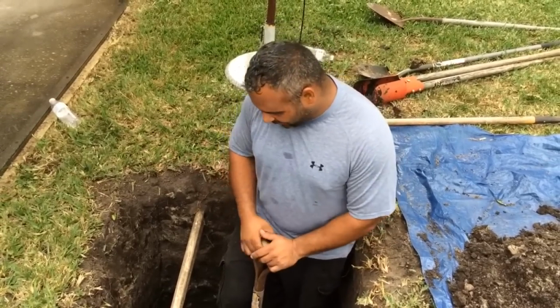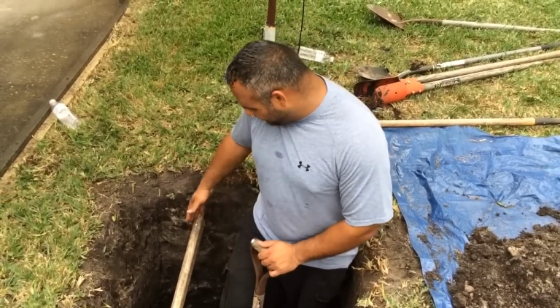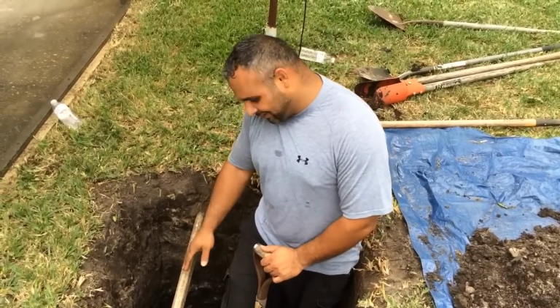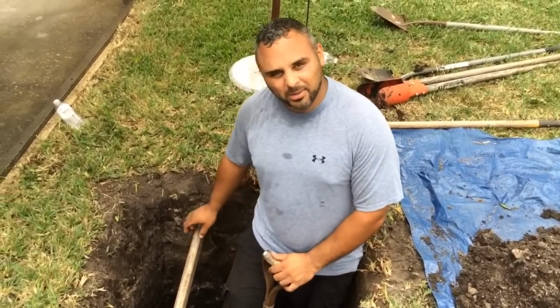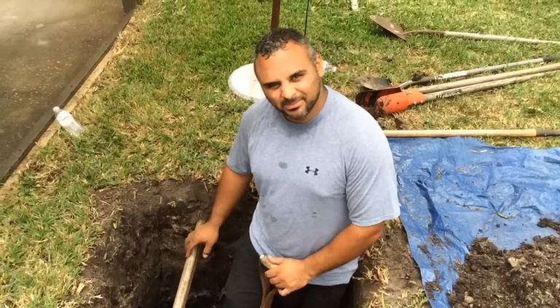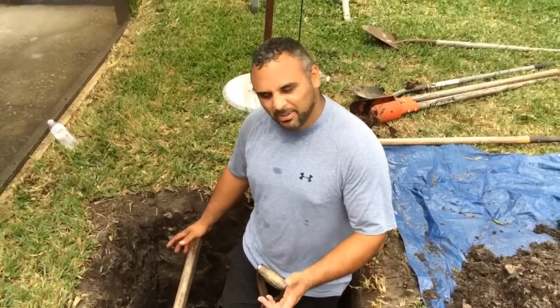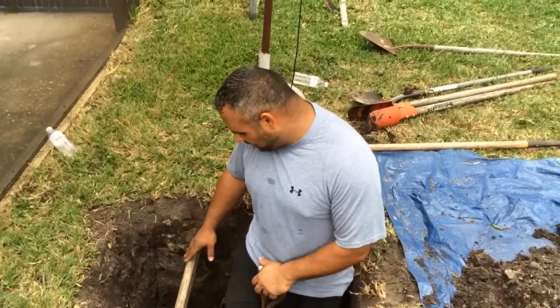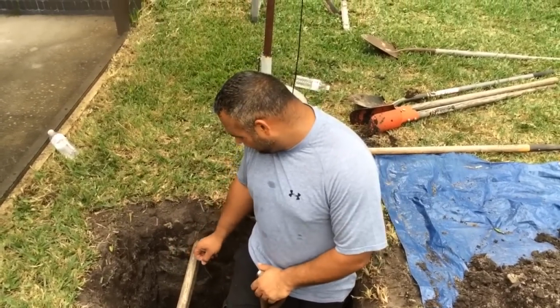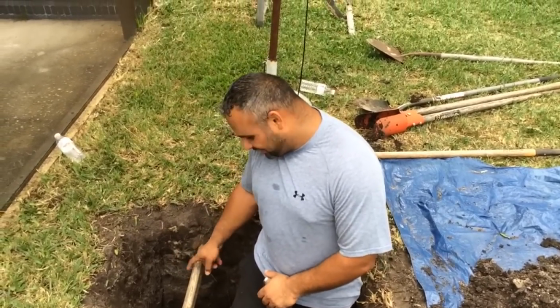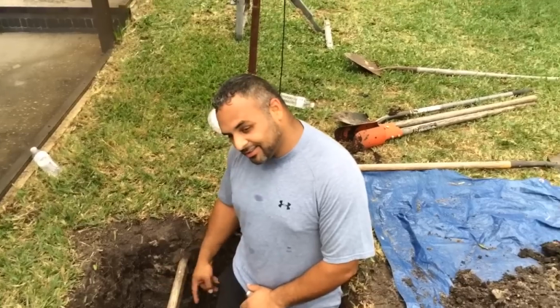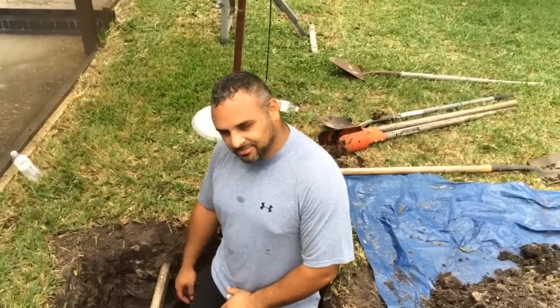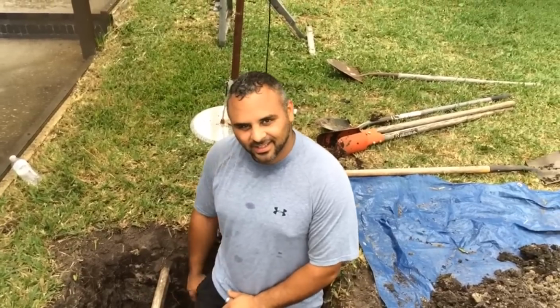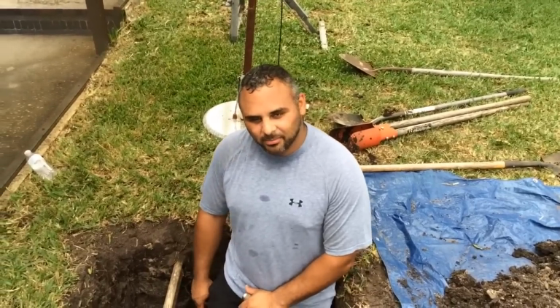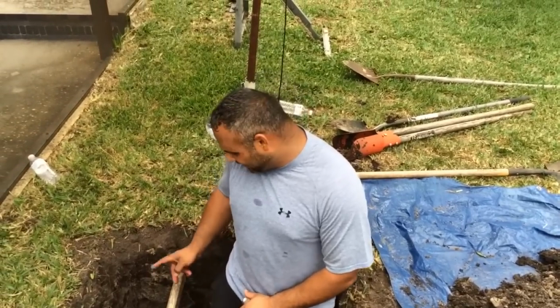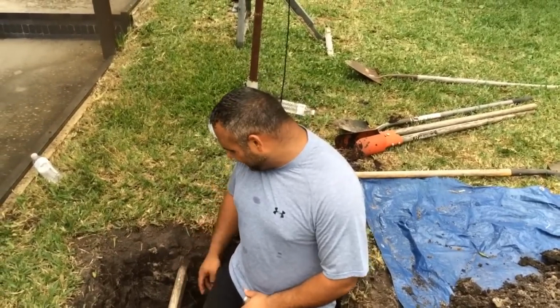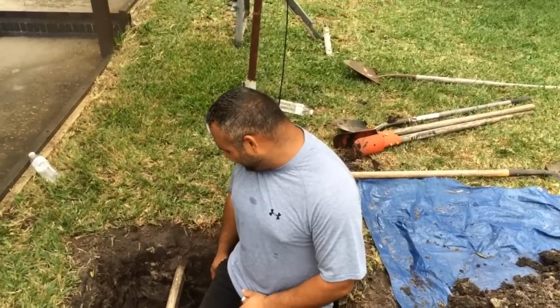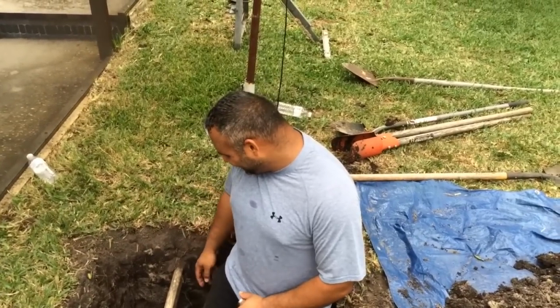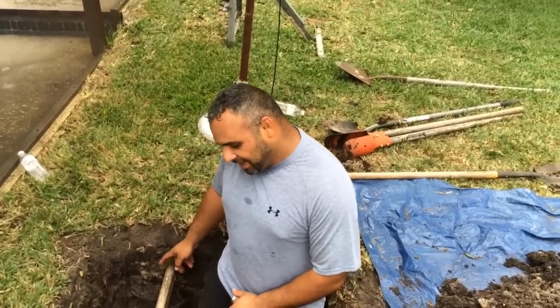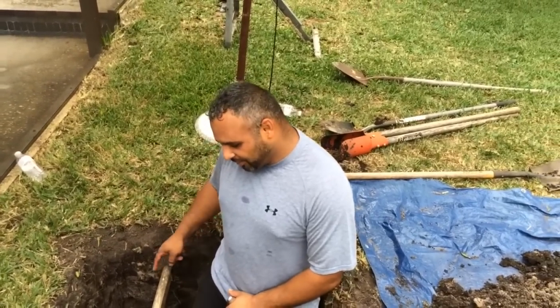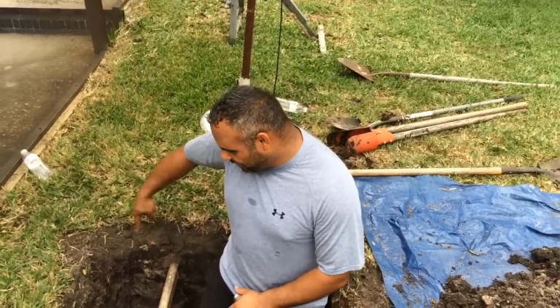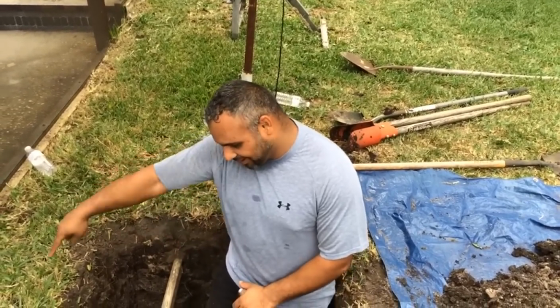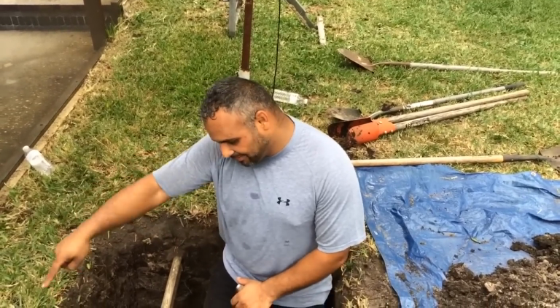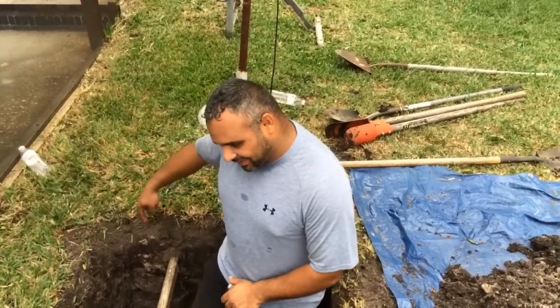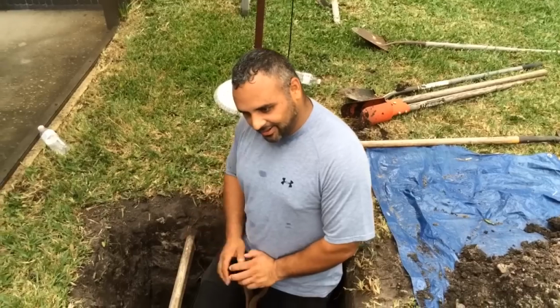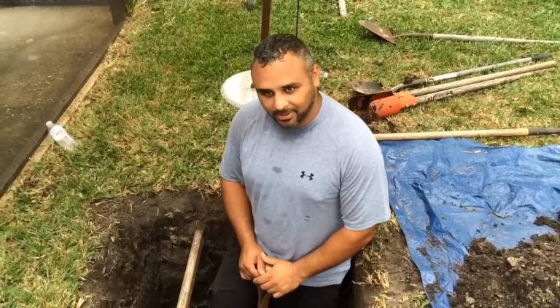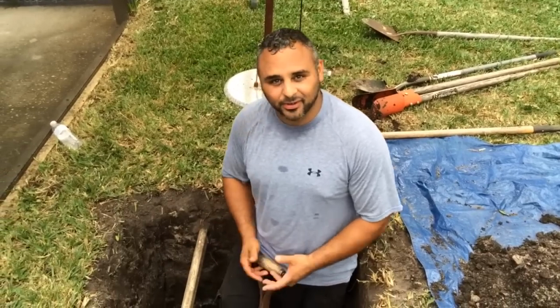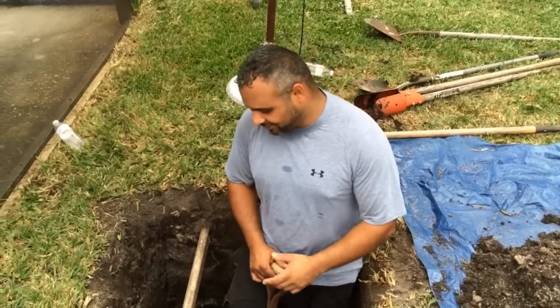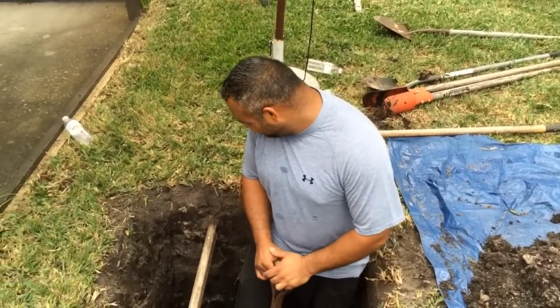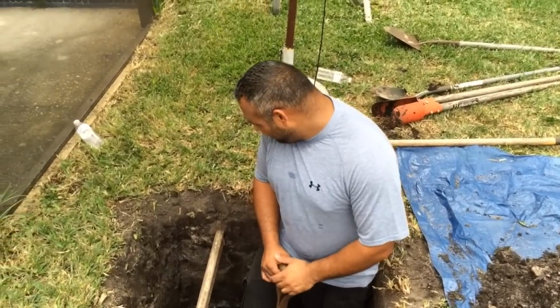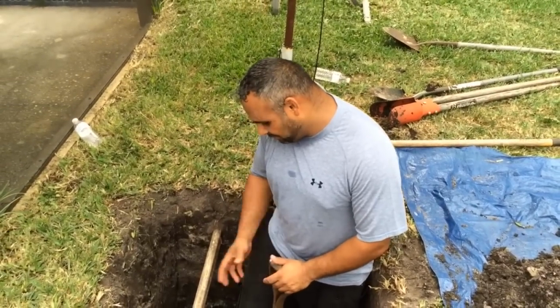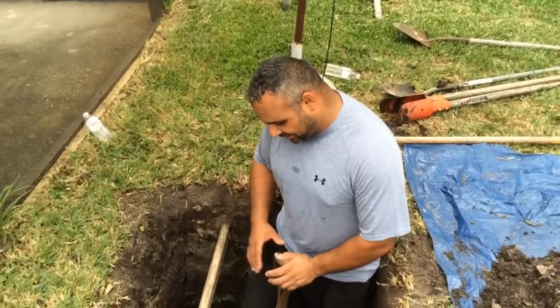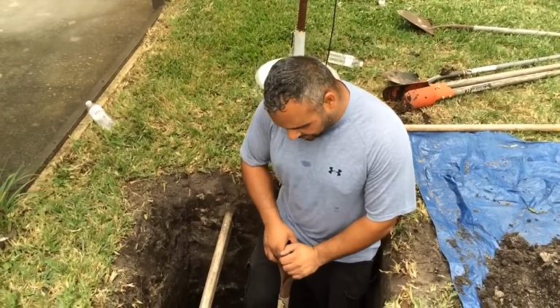We're going to build a frame around here, and it's going to go about six inches higher than that. We did run into a little problem, but not too big of a problem — it's a sprinkler system. But we're going to cut that and reroute it around the back side of the tower, or maybe the front. We'll see. But that's not going to be a problem.